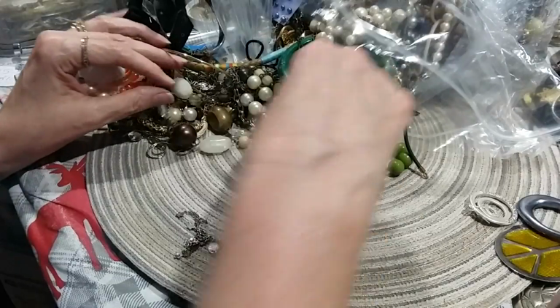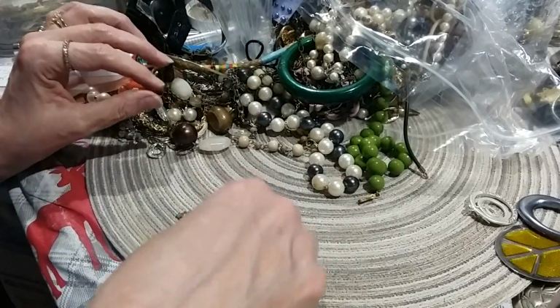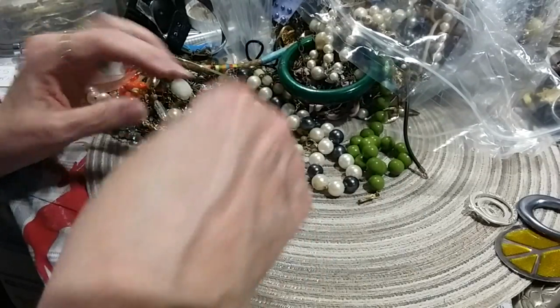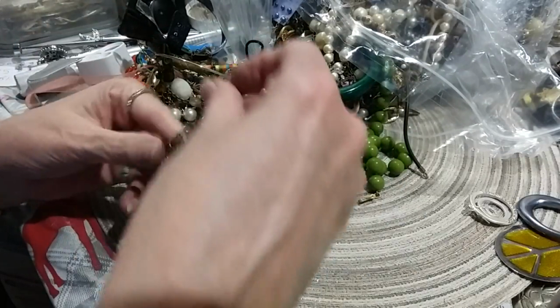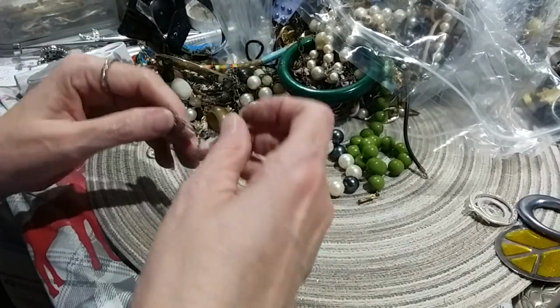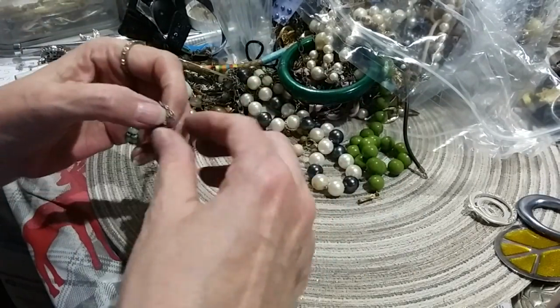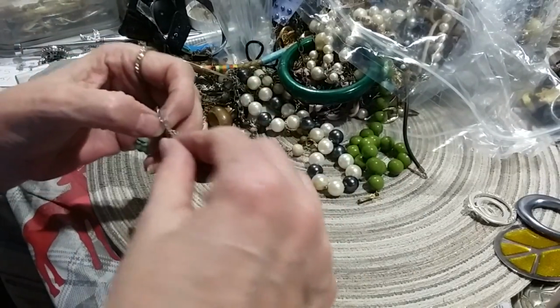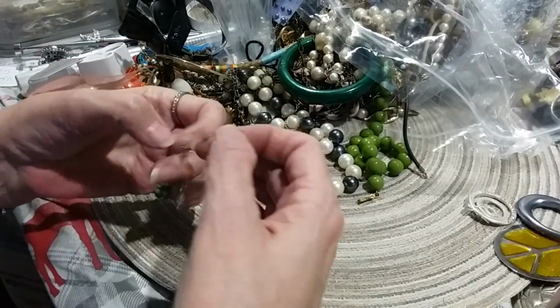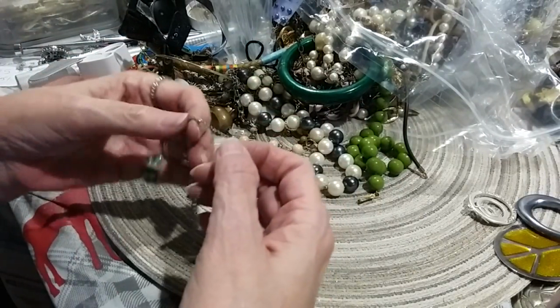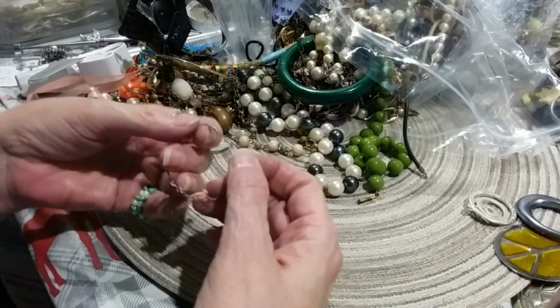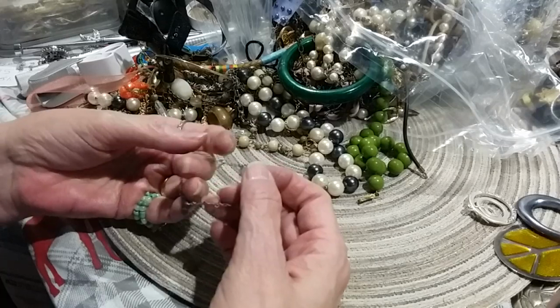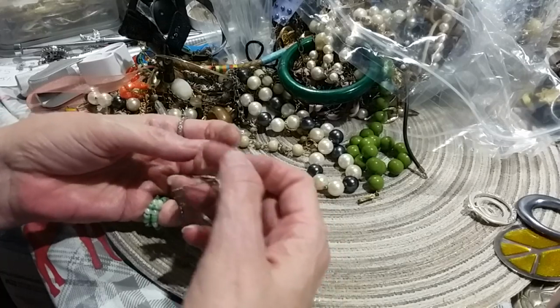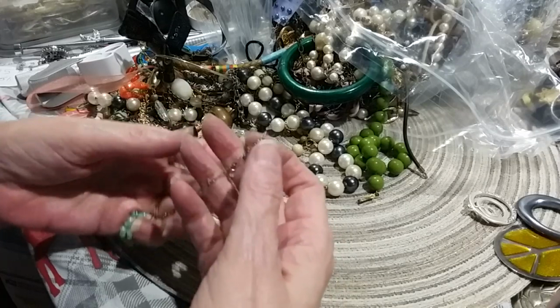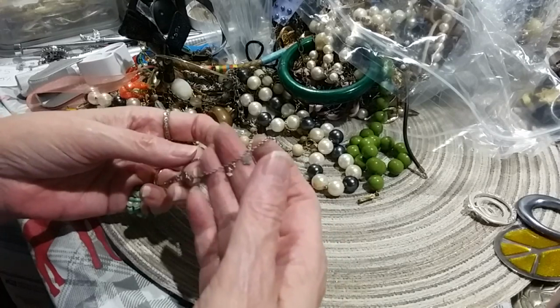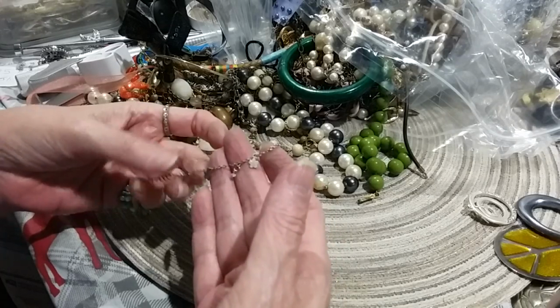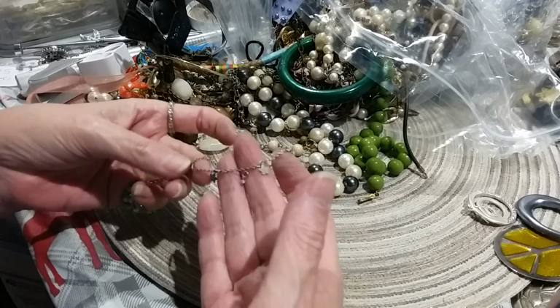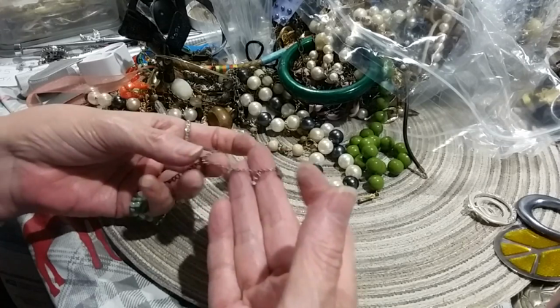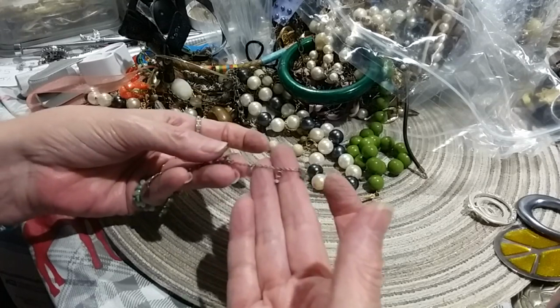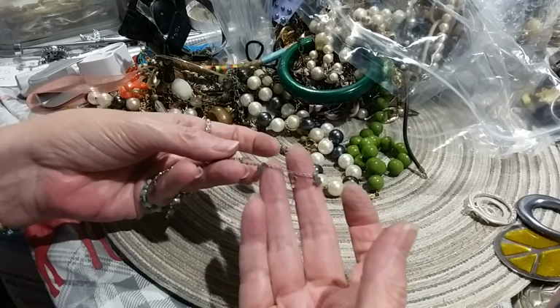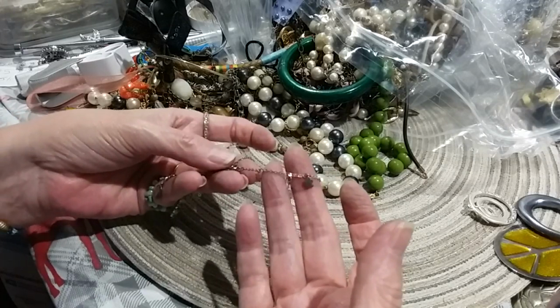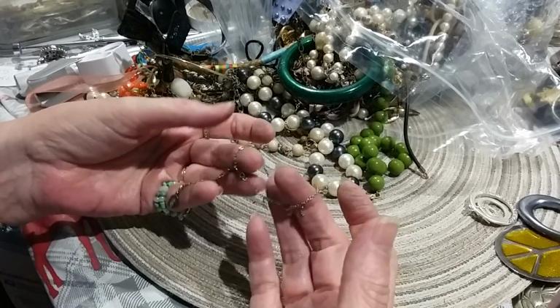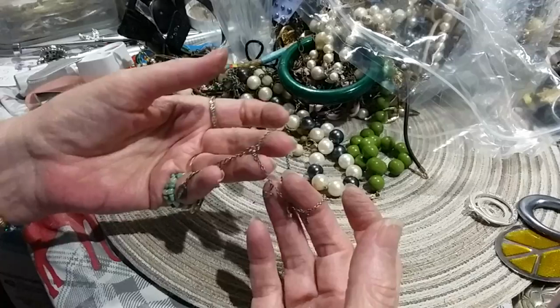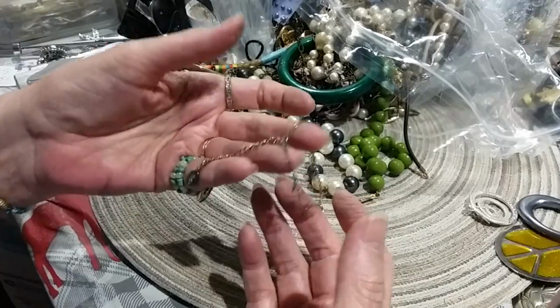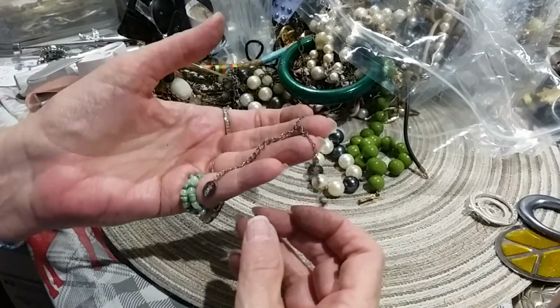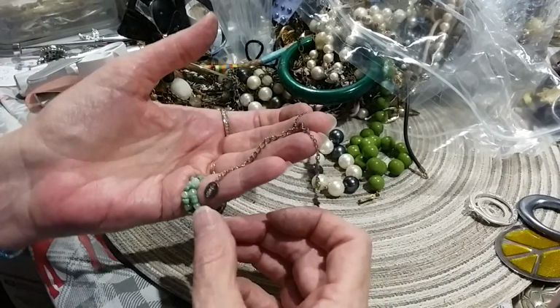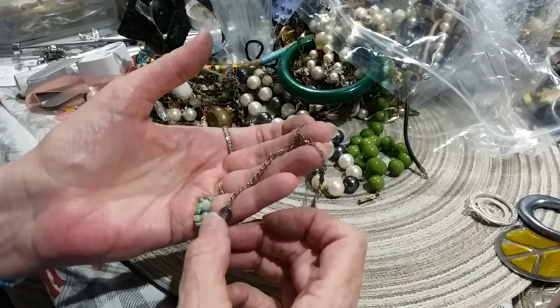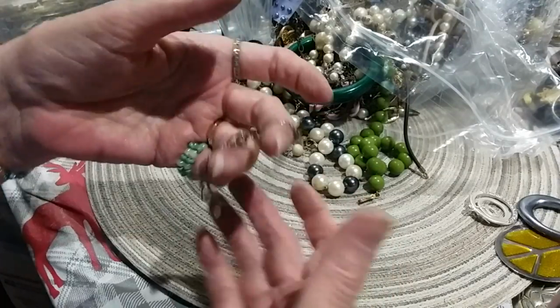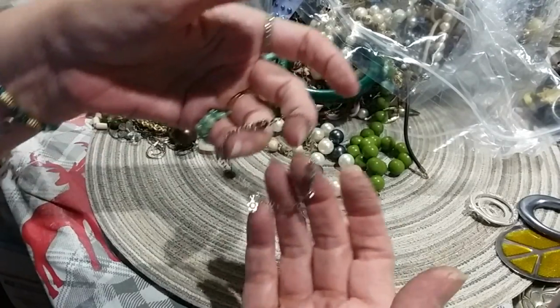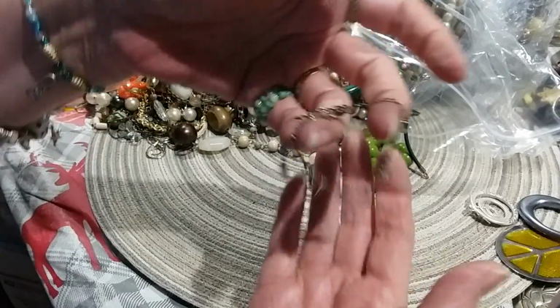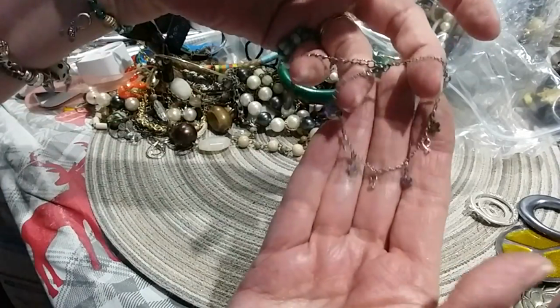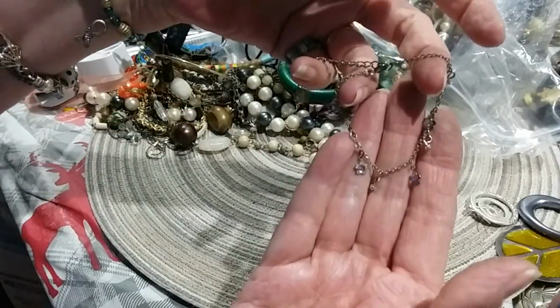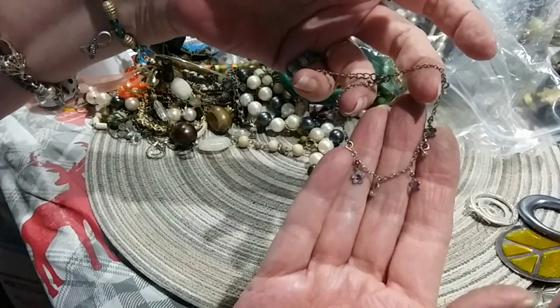I need to weed out this jewelry as I do it. Not try to save everything, or say I'm going to fix it or whatever. This is another little player's bracelet for a little girl, with little flowers.